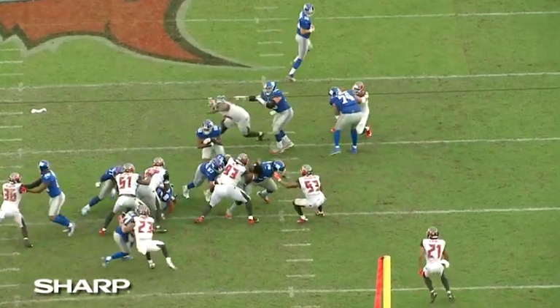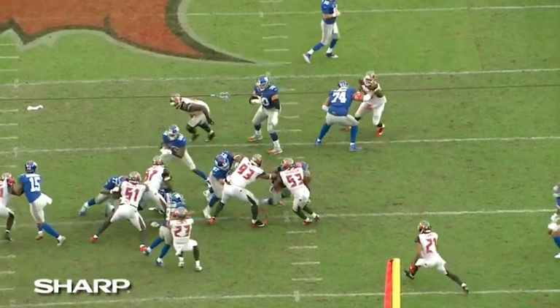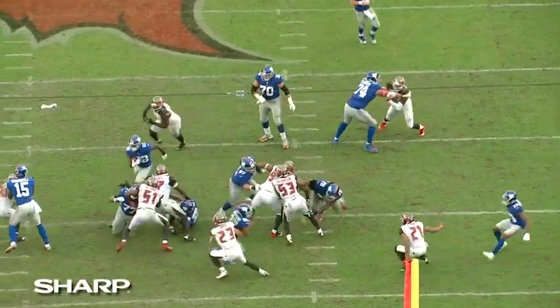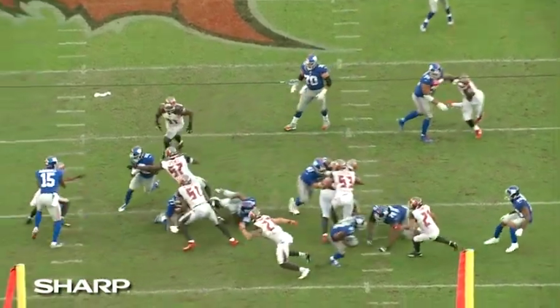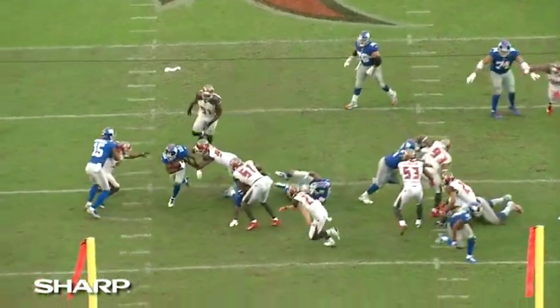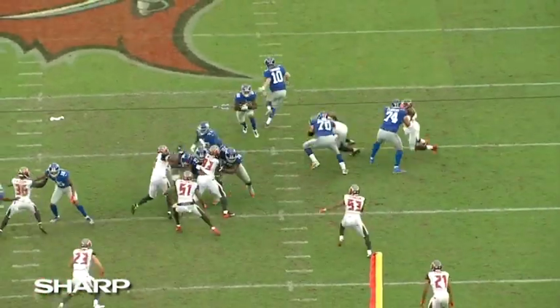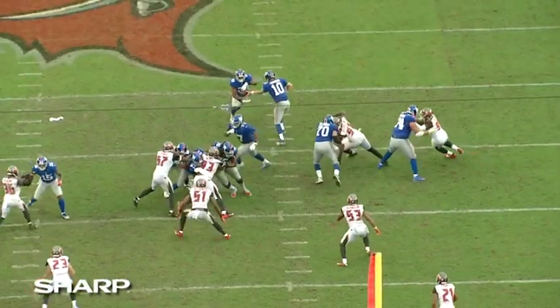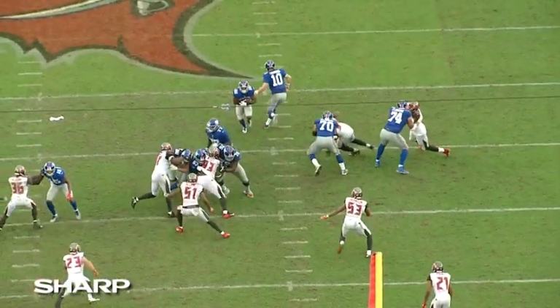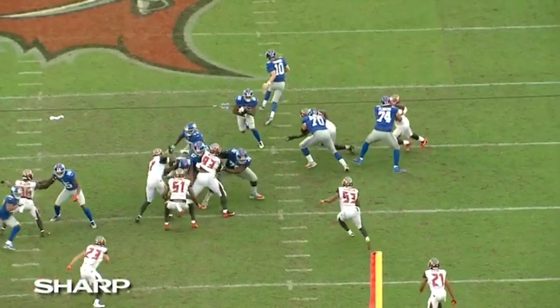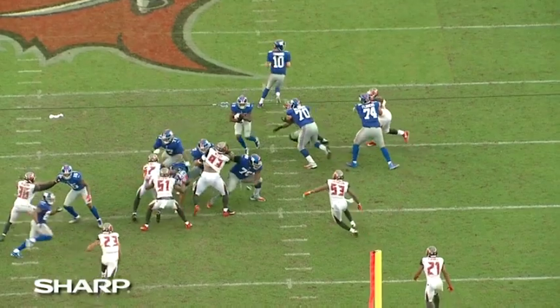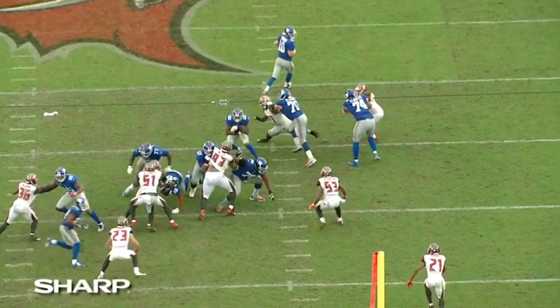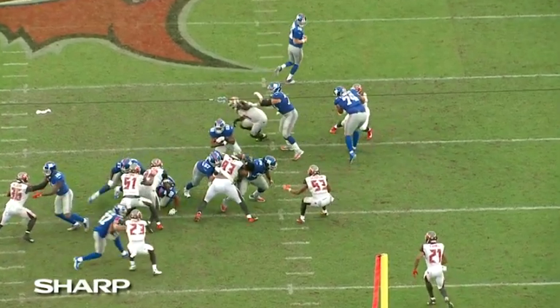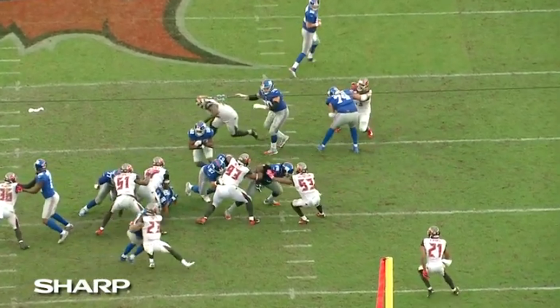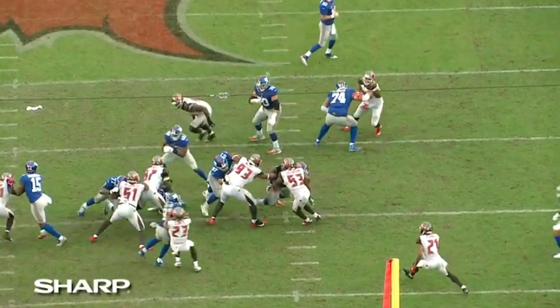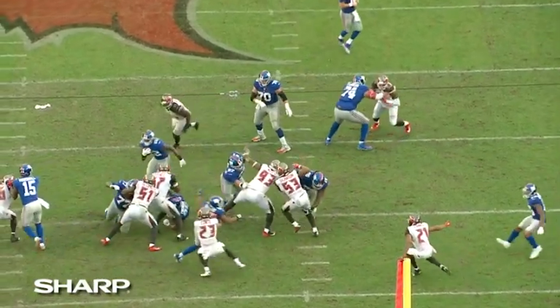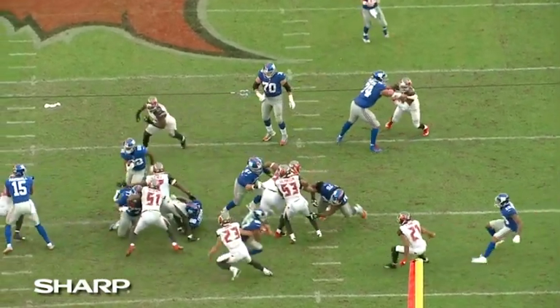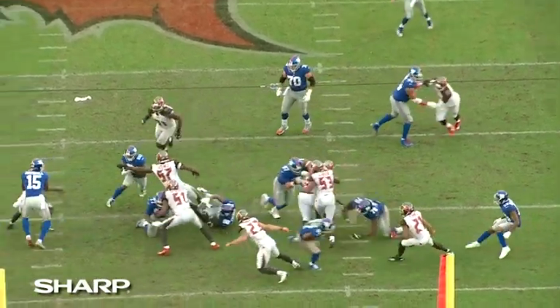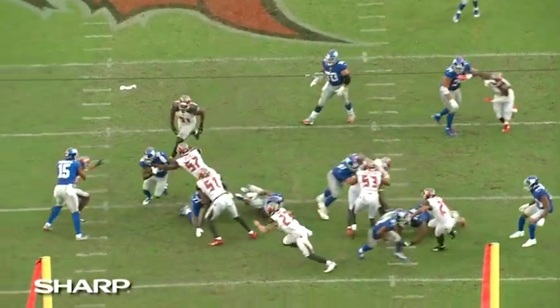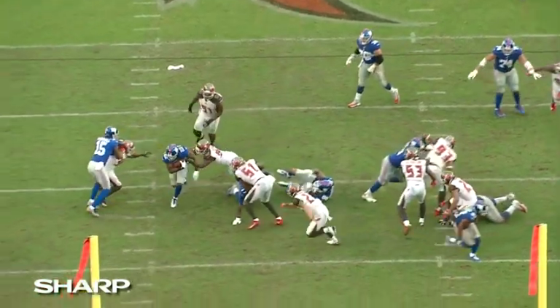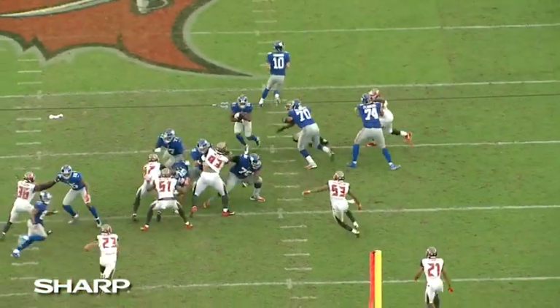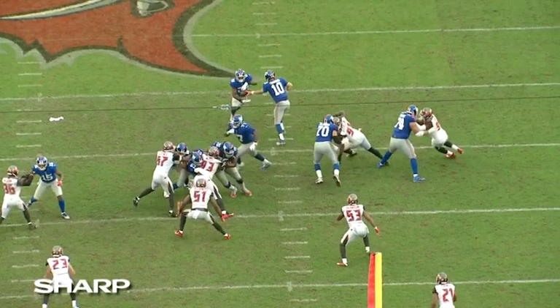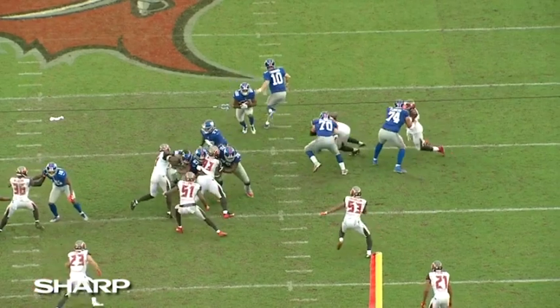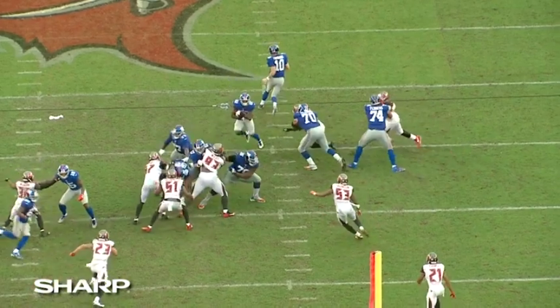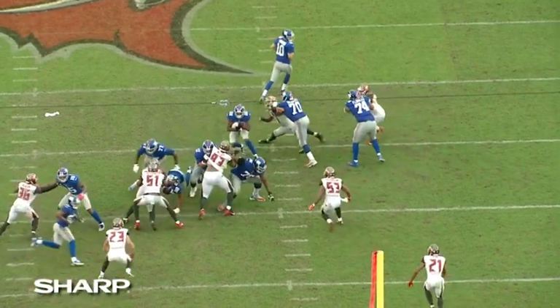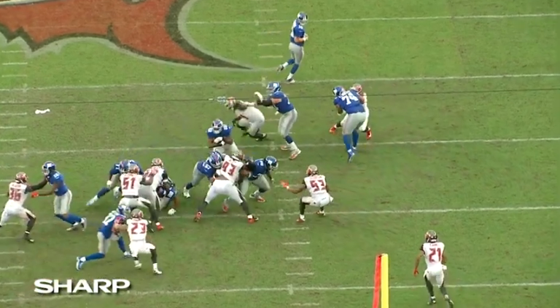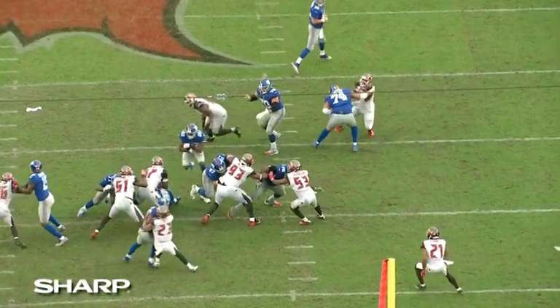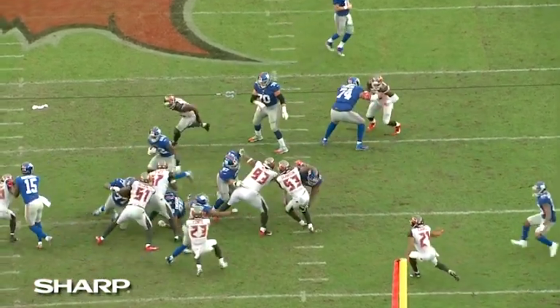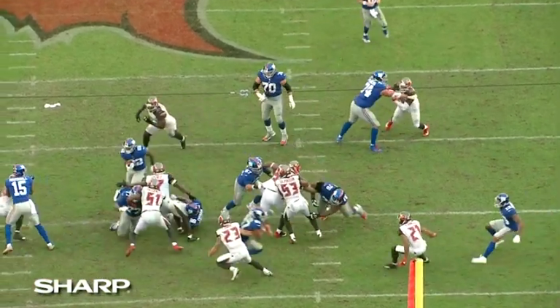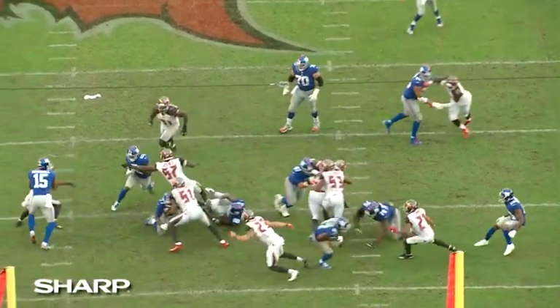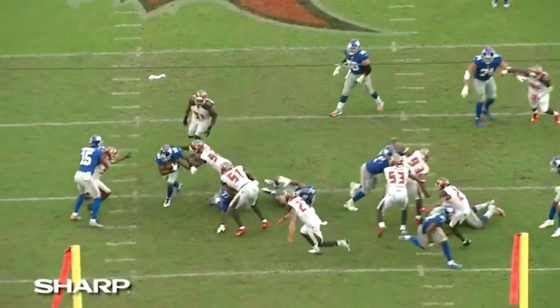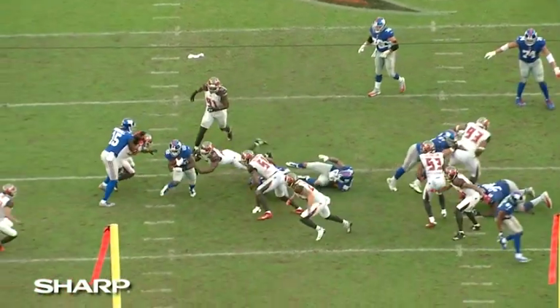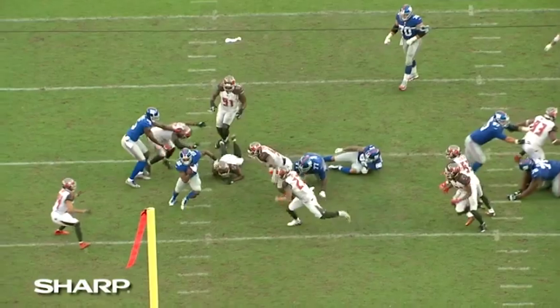He knows exactly where he wants to go and he jumps right behind his guard. Look at where the extra yardage comes — he runs right through arm tackles. Watch the lineman stick his arm out; he runs right through it.